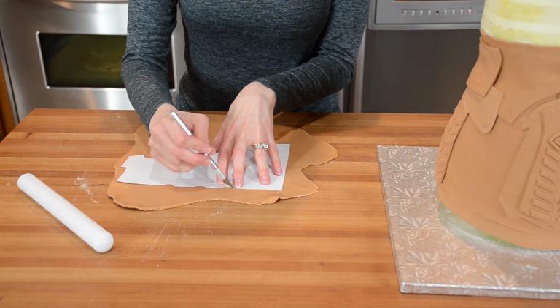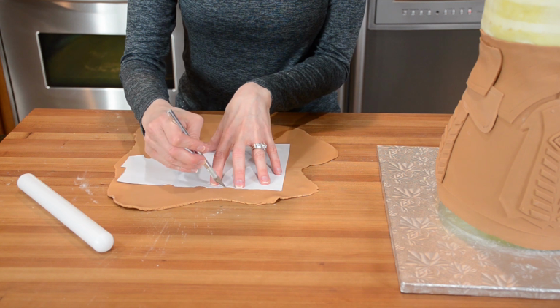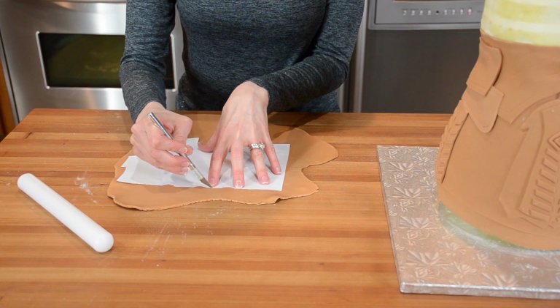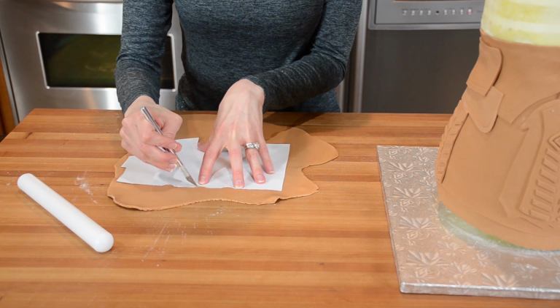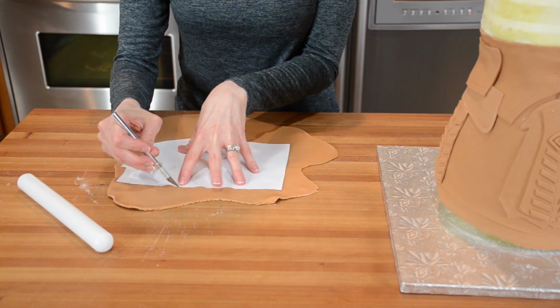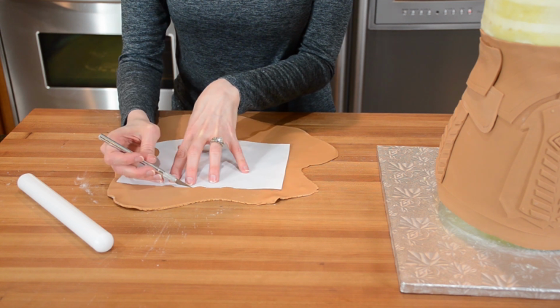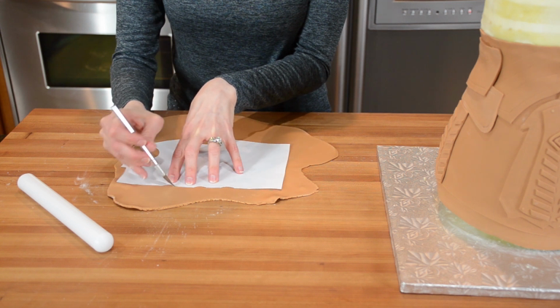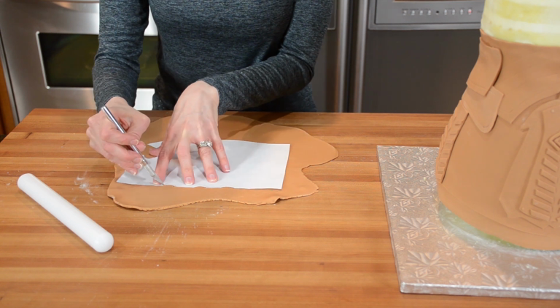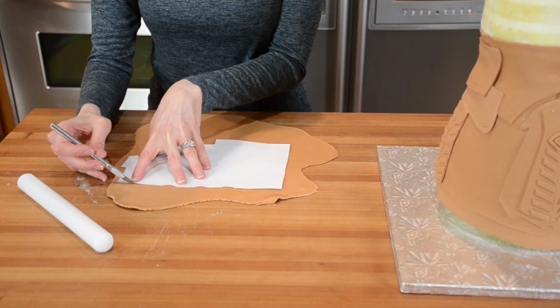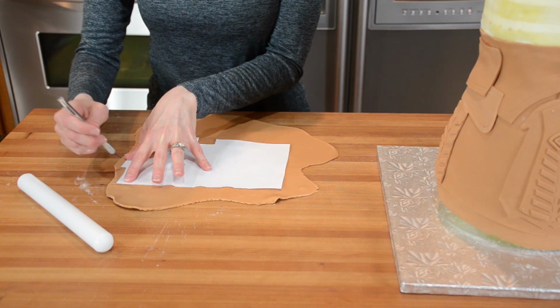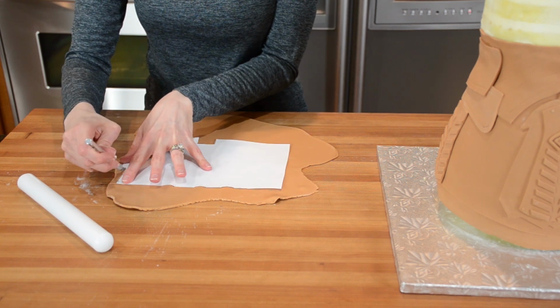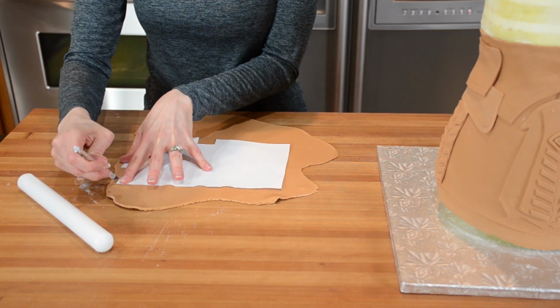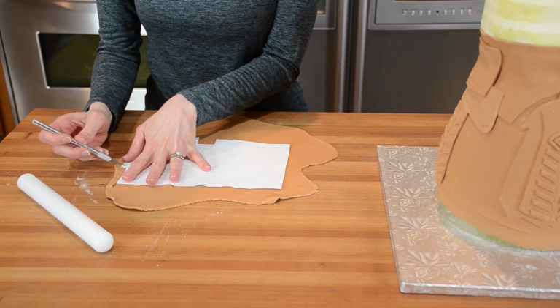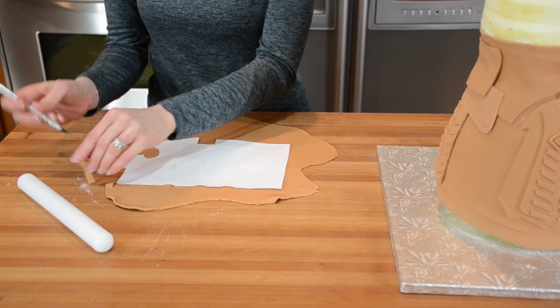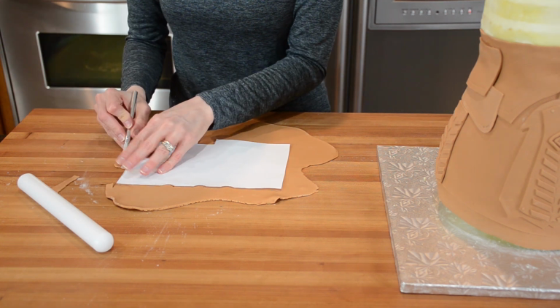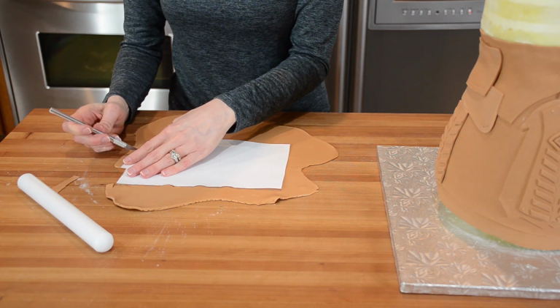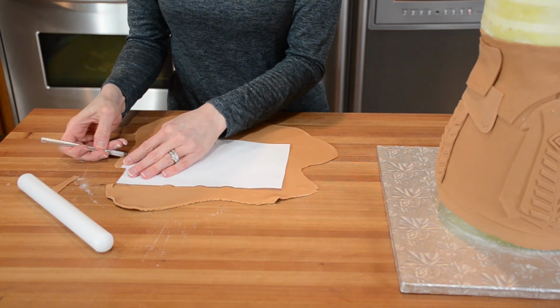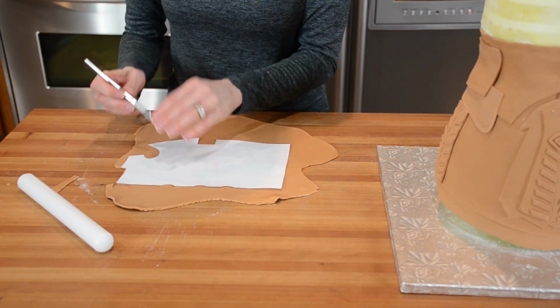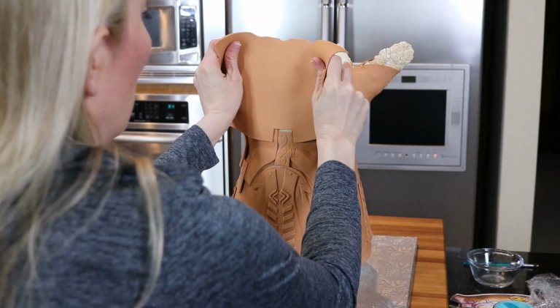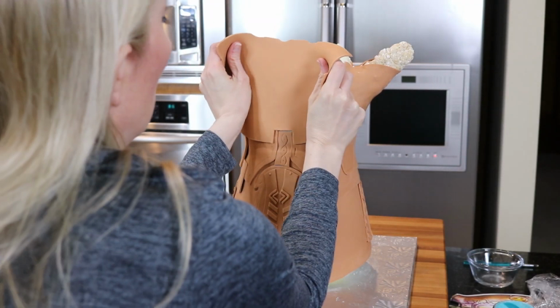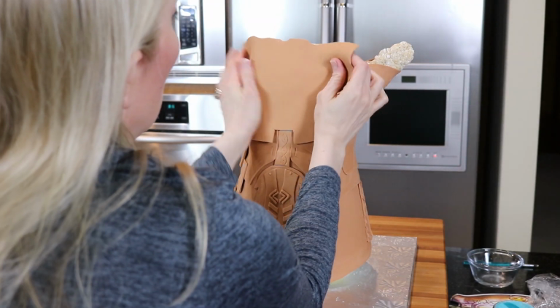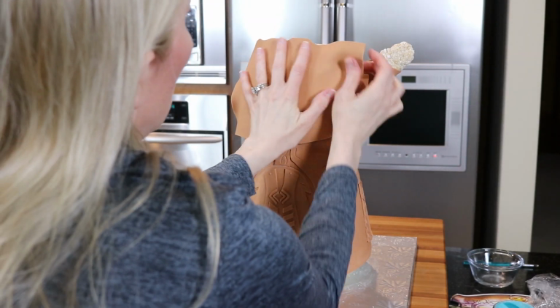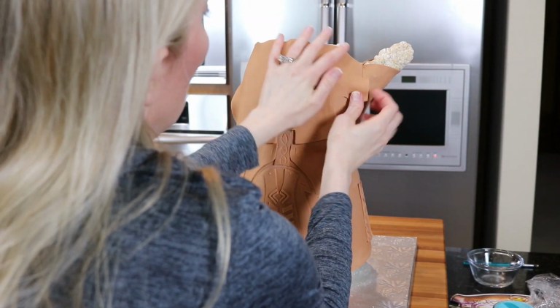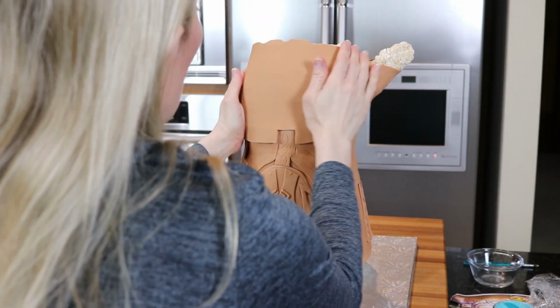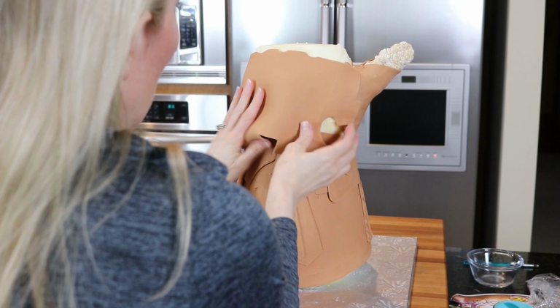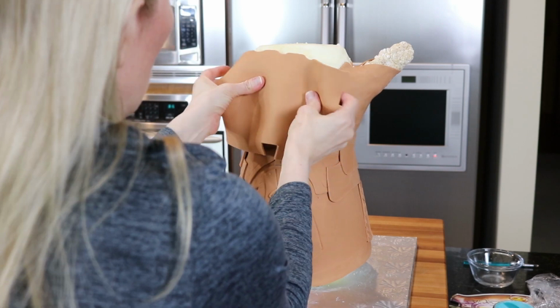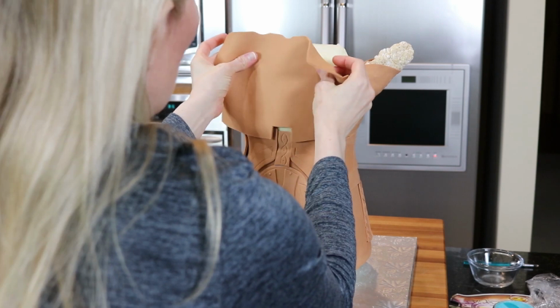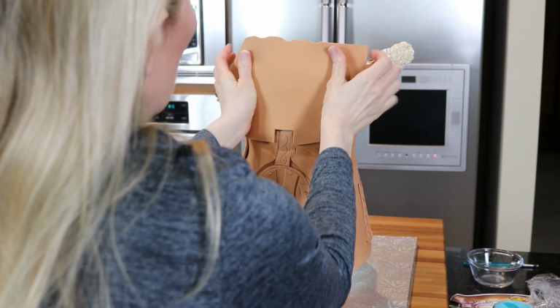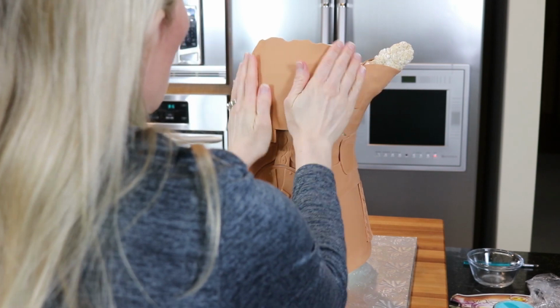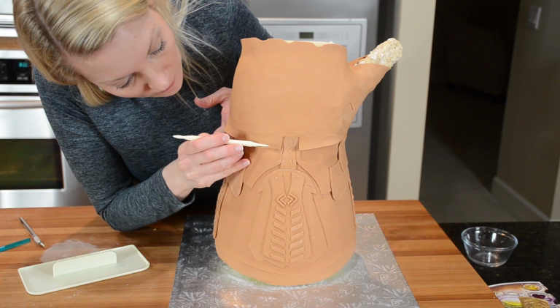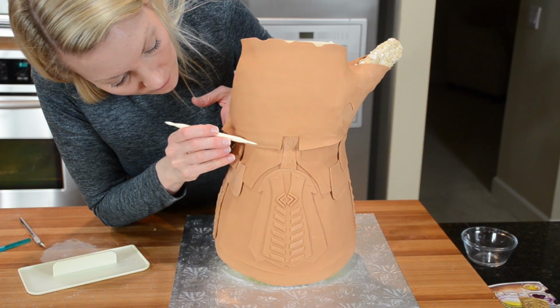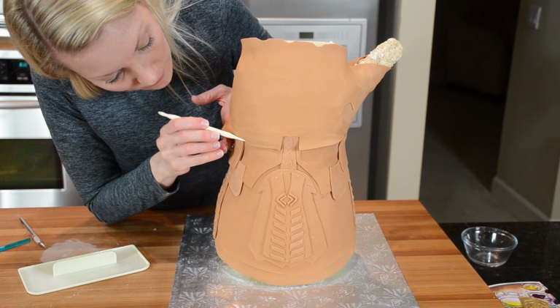For the top of the gauntlet I first need to cut out panels of fondant for the front and the back. I created a paper template and cut around it with my exacto knife. I attached both the front and back panels to the cake and gave it some detailing around the edges and also on the back.